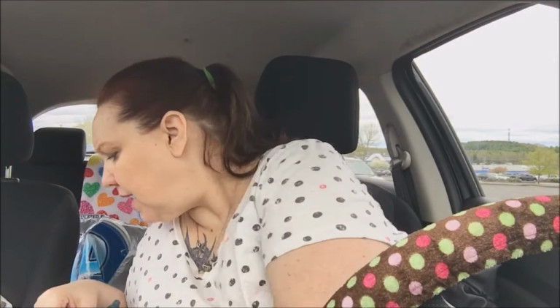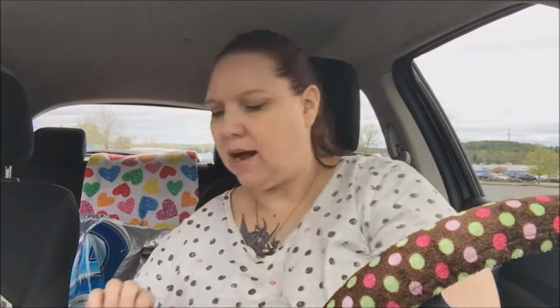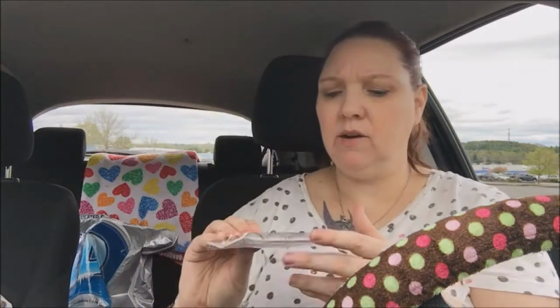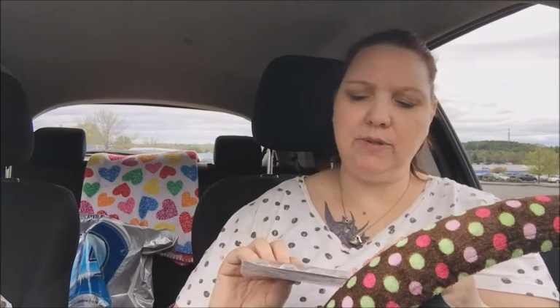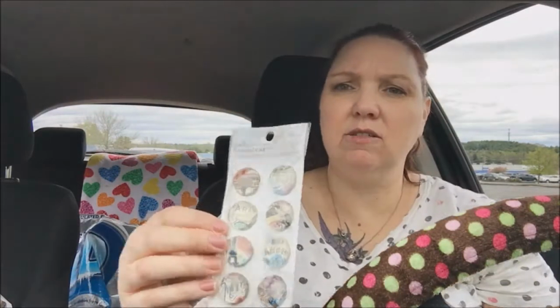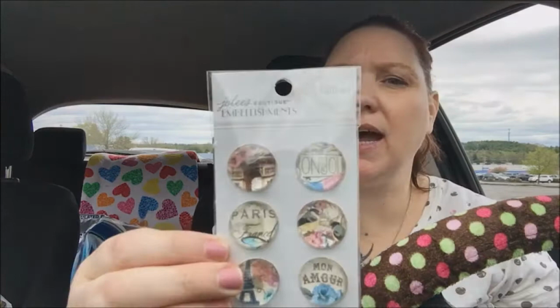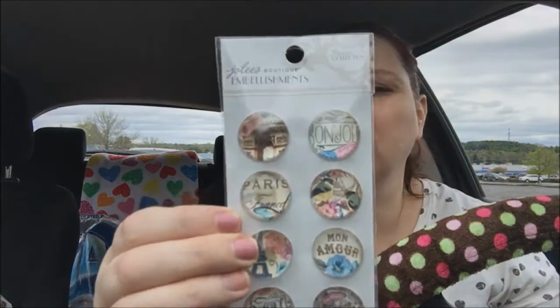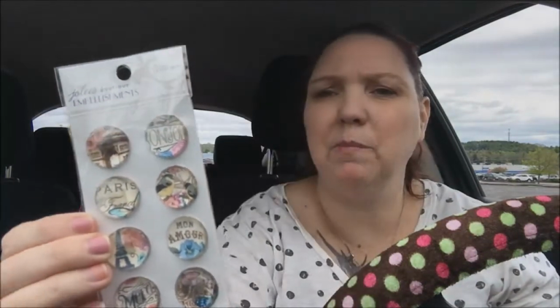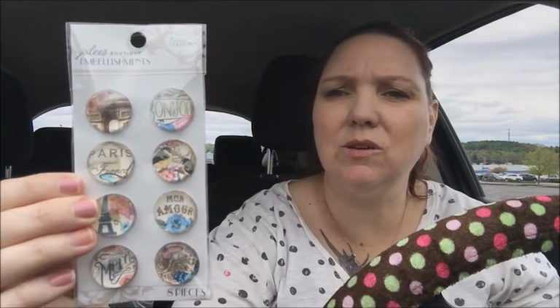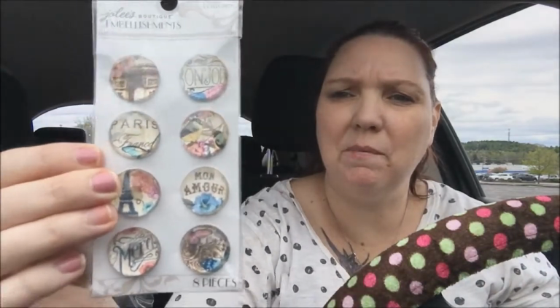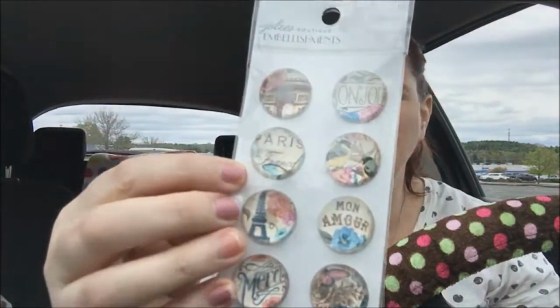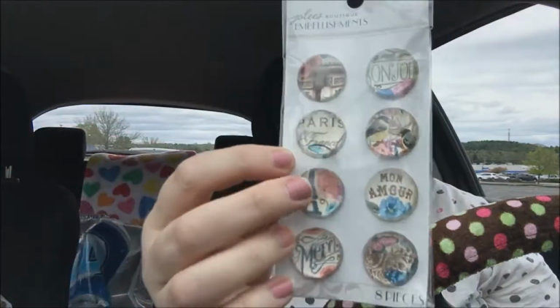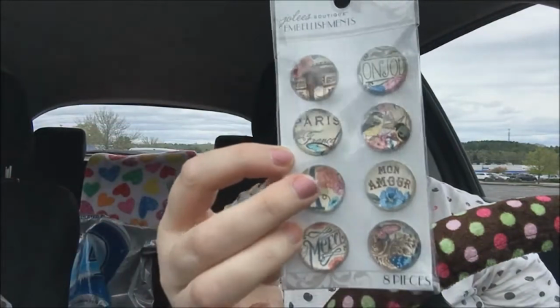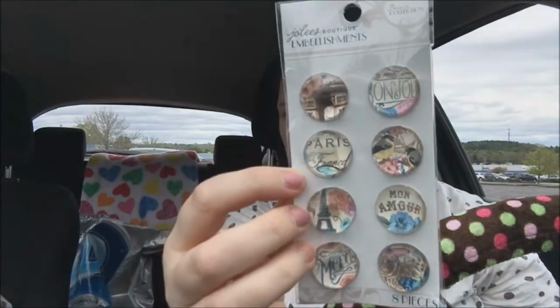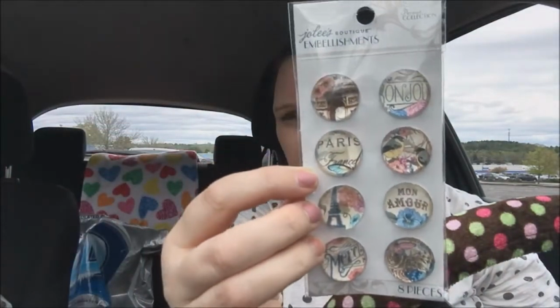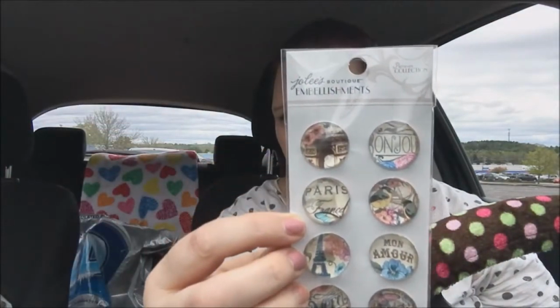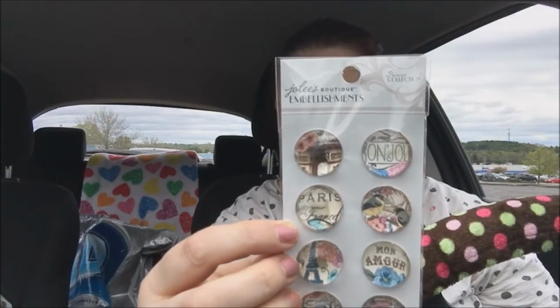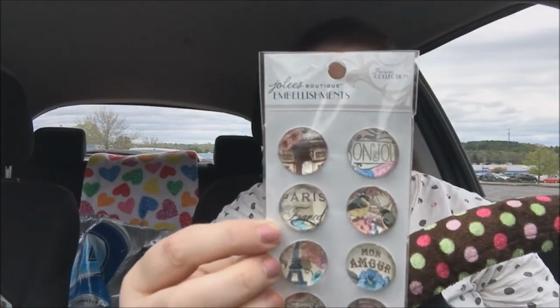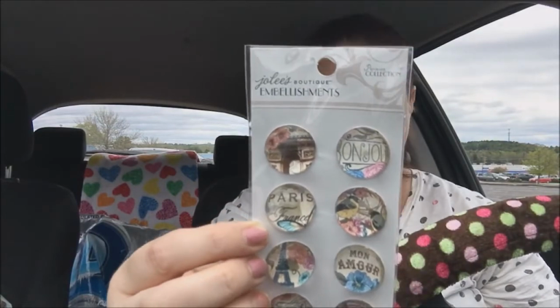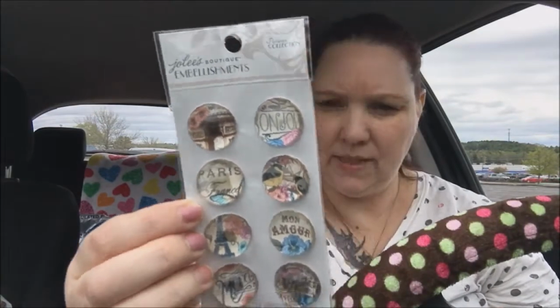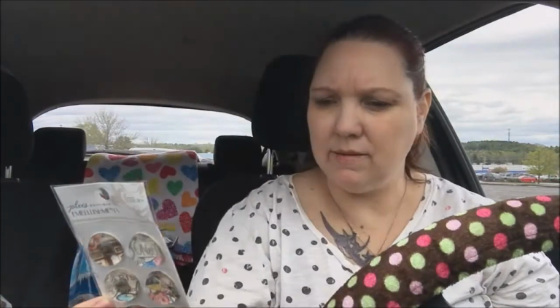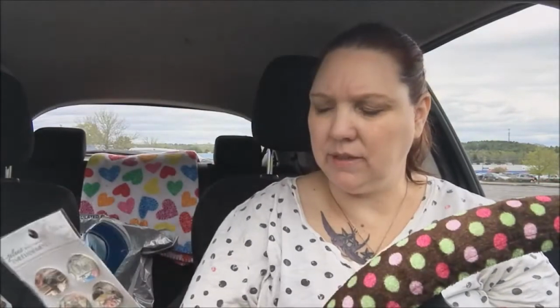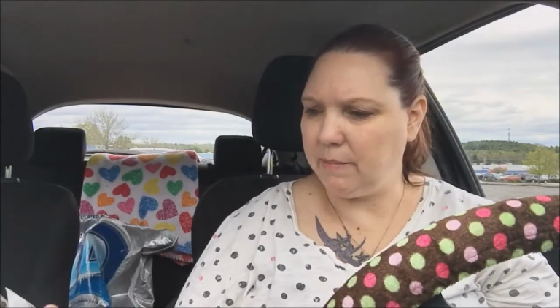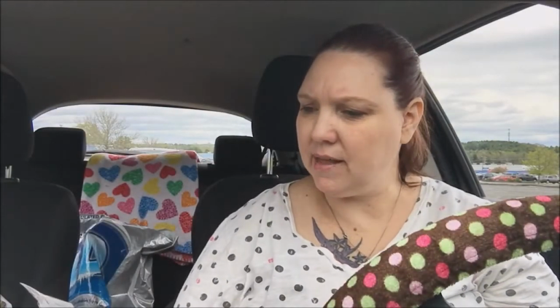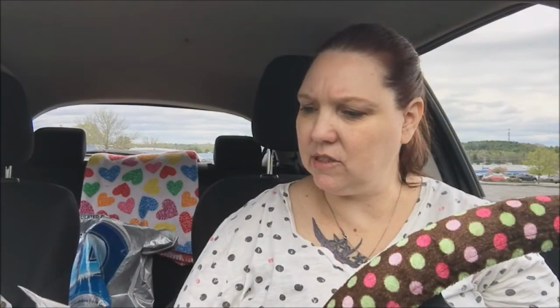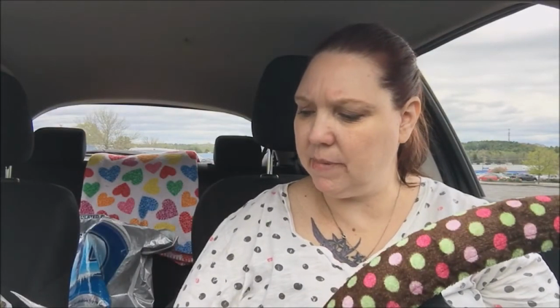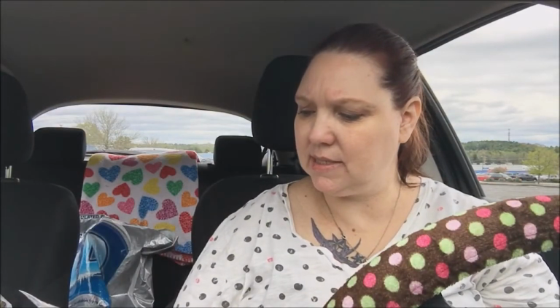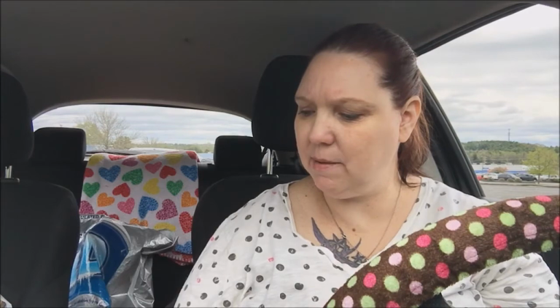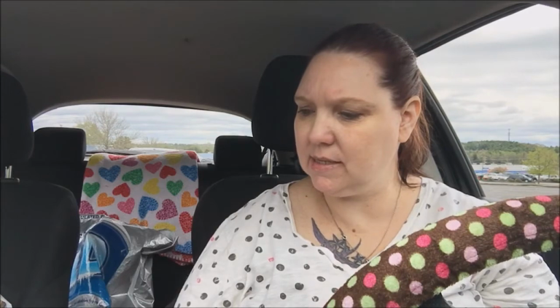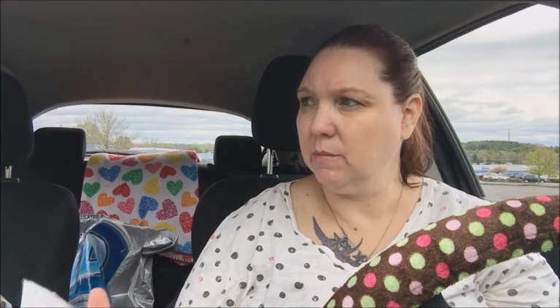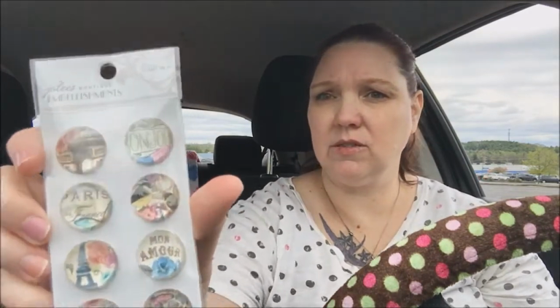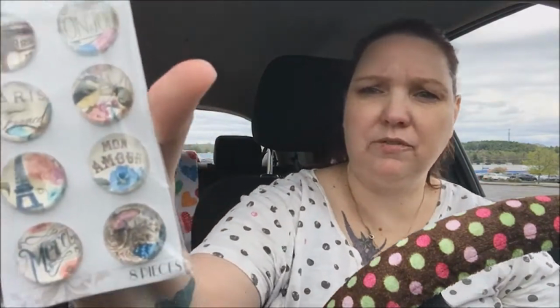I know you can put these in bottle caps or put magnets on them and make magnets, but again with the Paris theme, these are going to go in a pocket letter. I was really happy to find them — they're just embellishments and there are eight pieces, but they're all so beautiful.